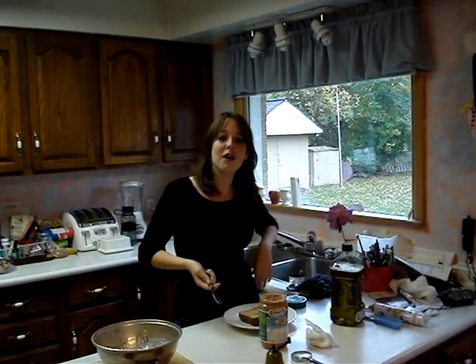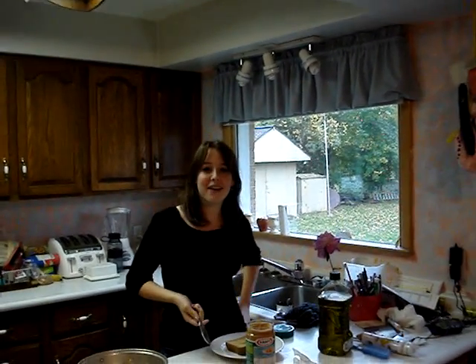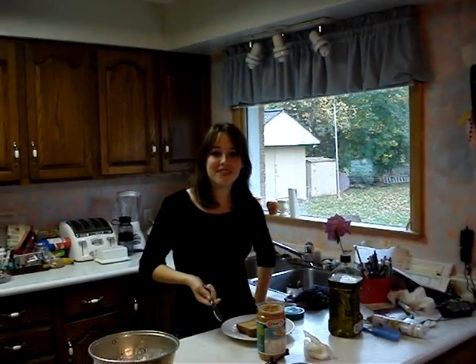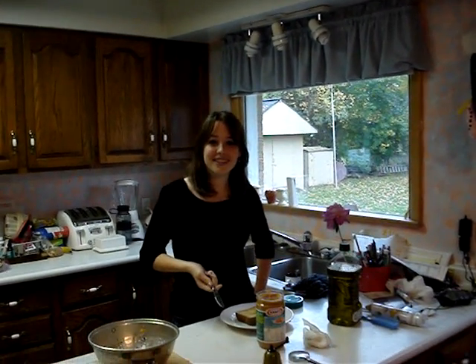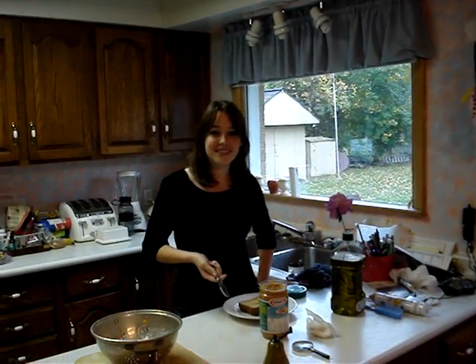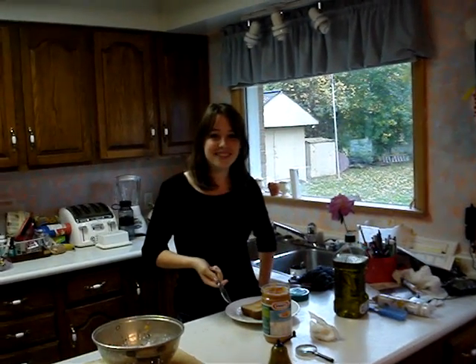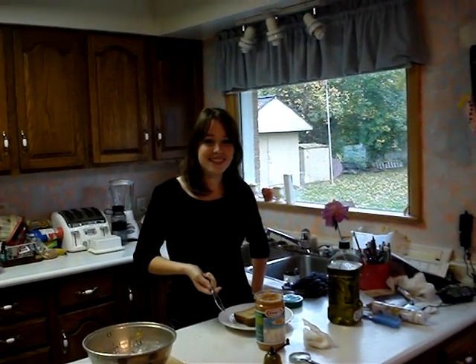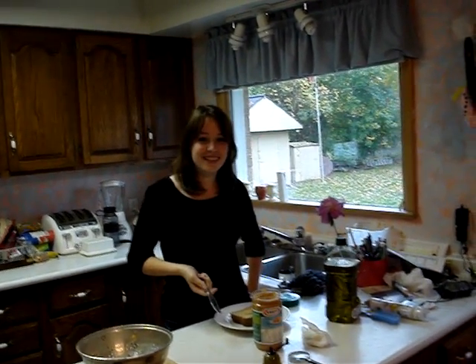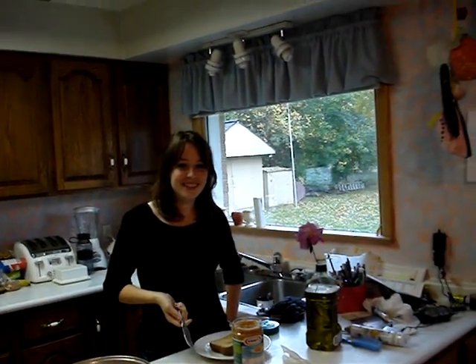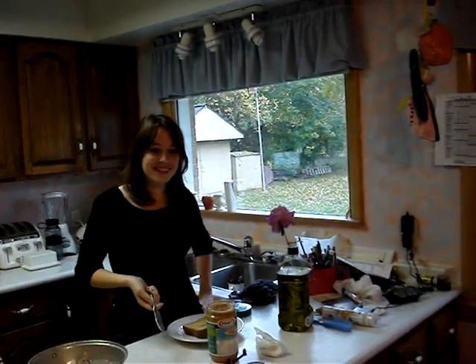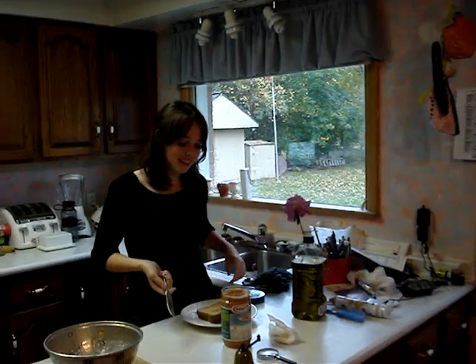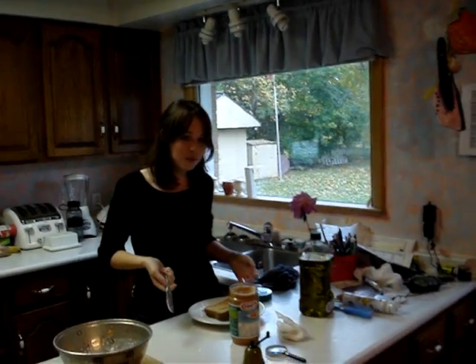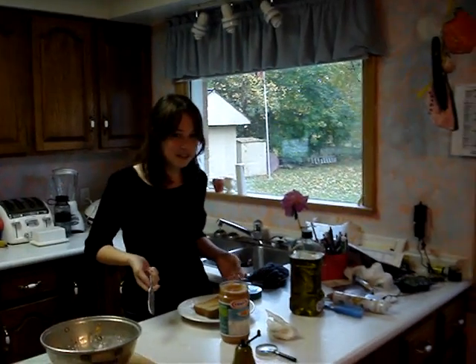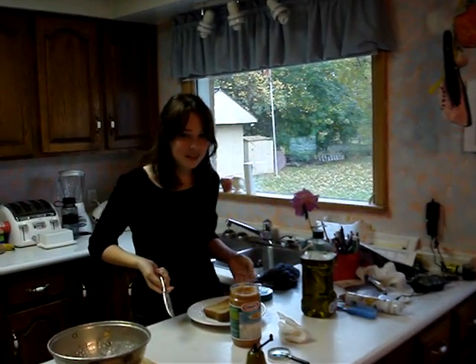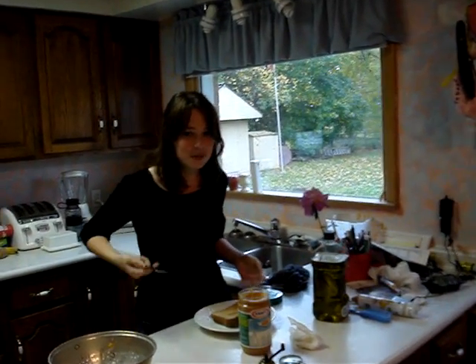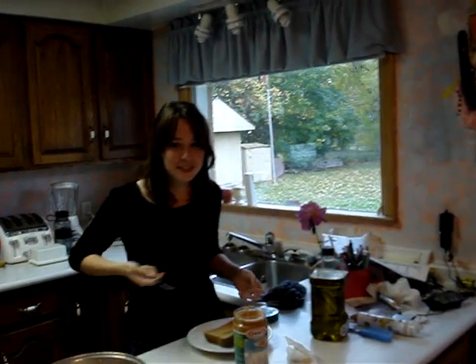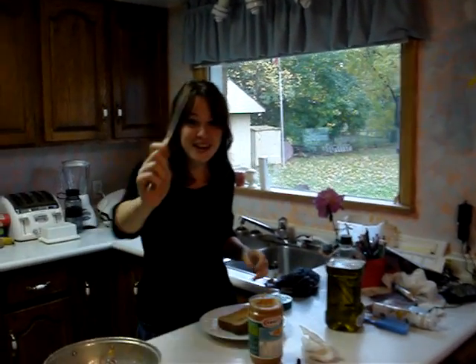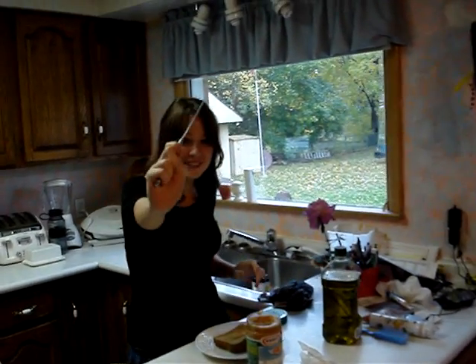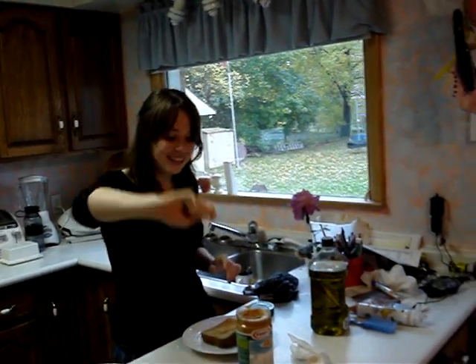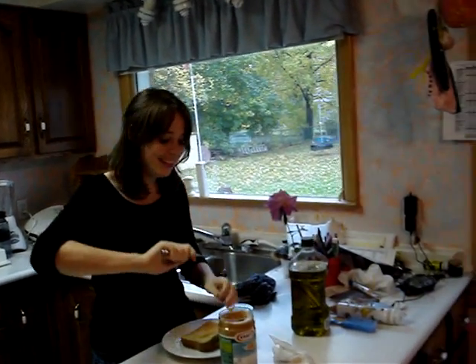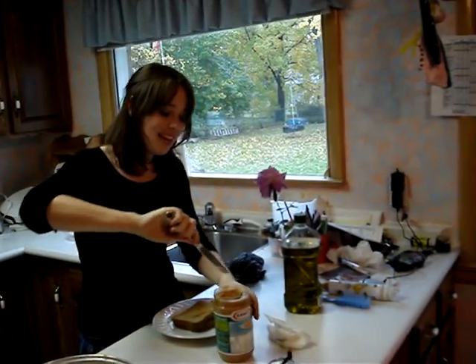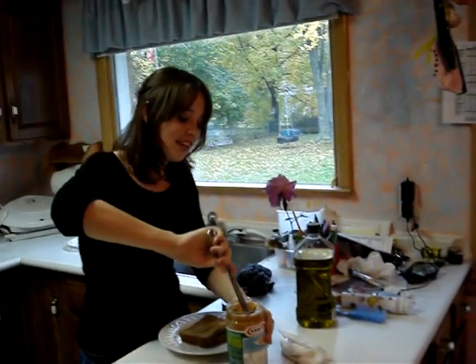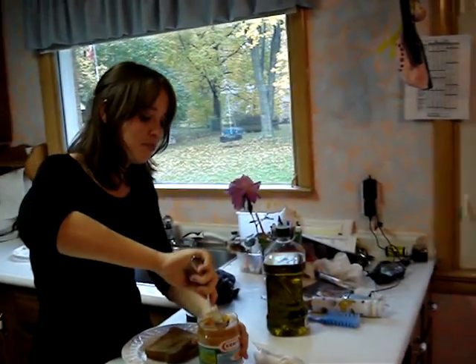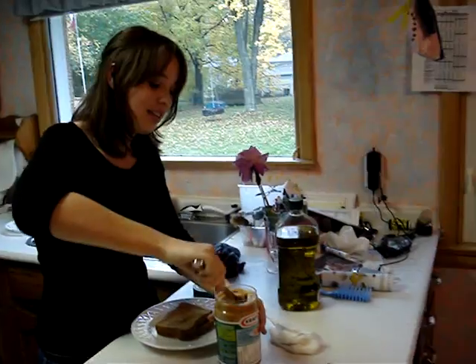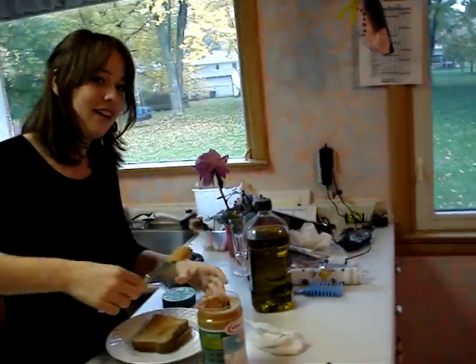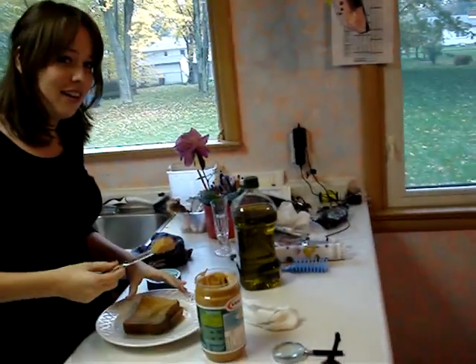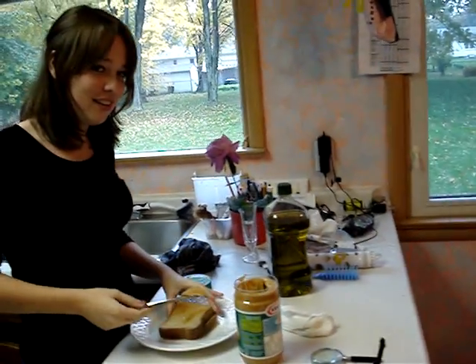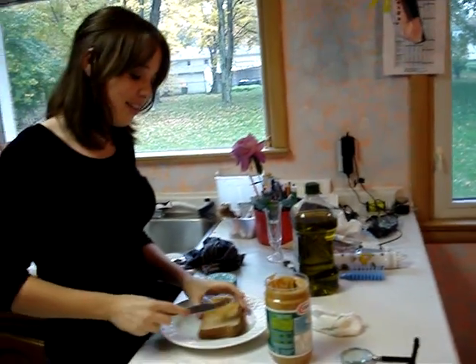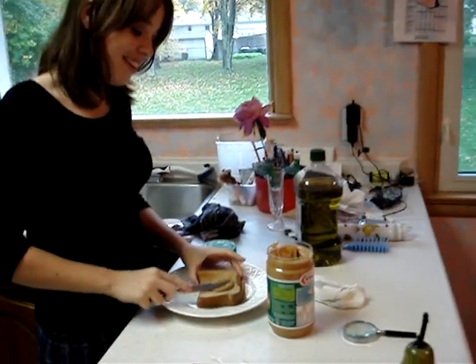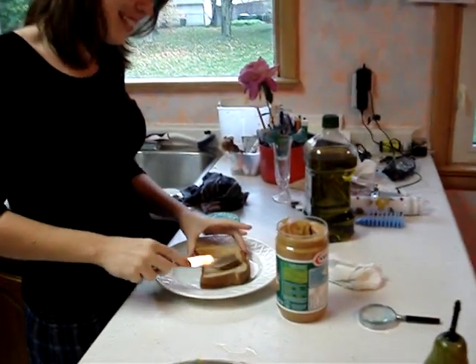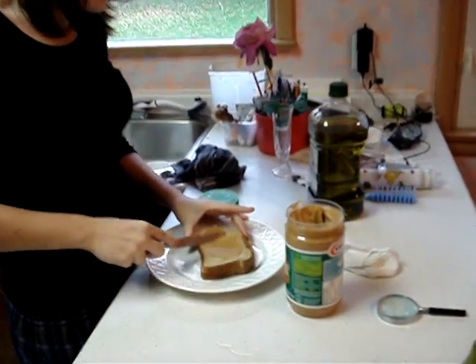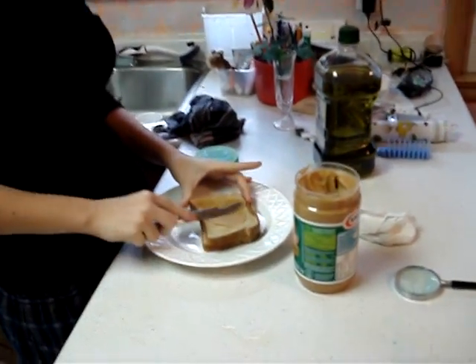This is Melissa buttering and putting peanut butter on her toast. You got your knife, and then you put it in here, and you spread it on.